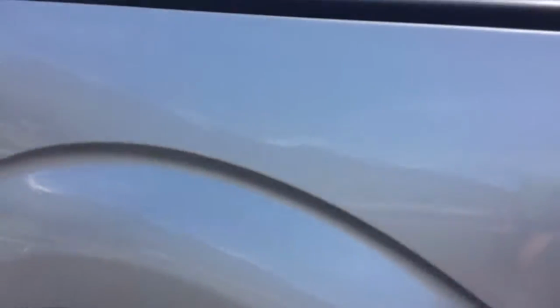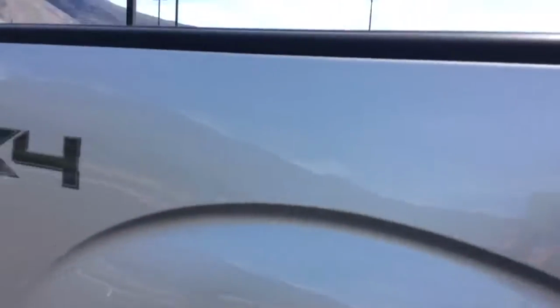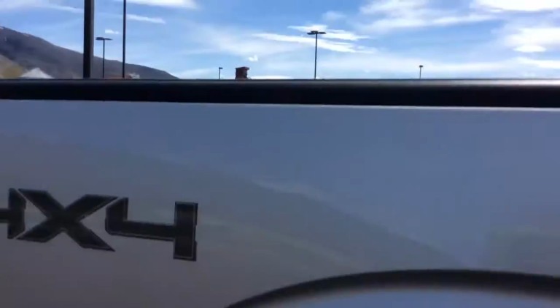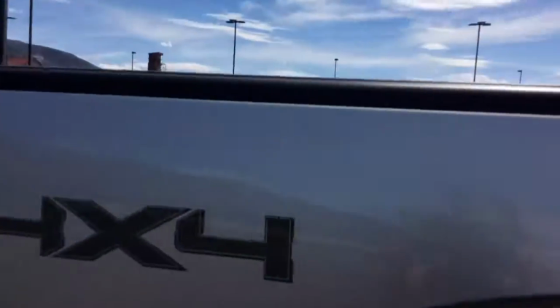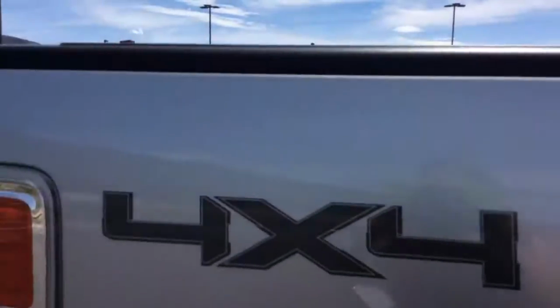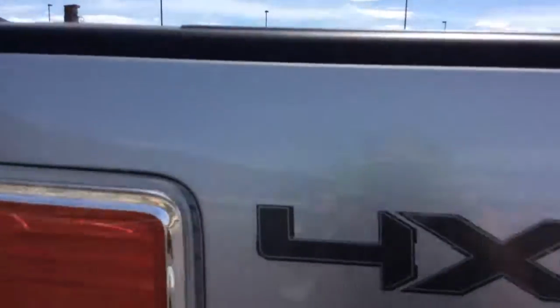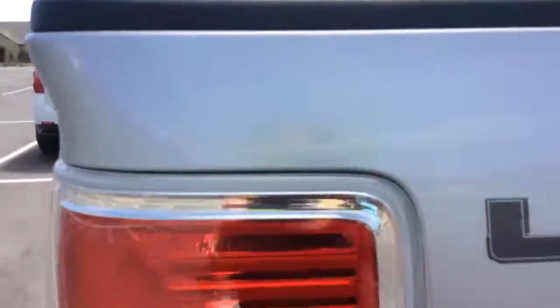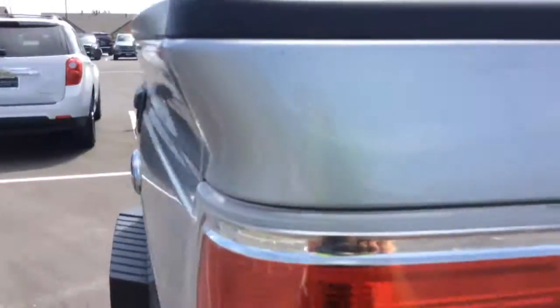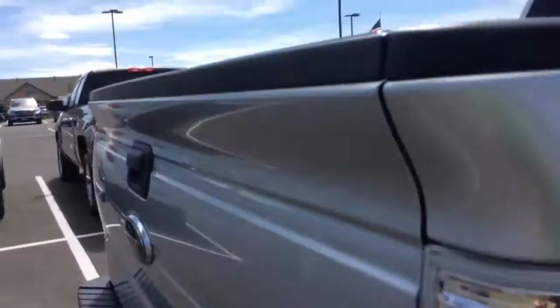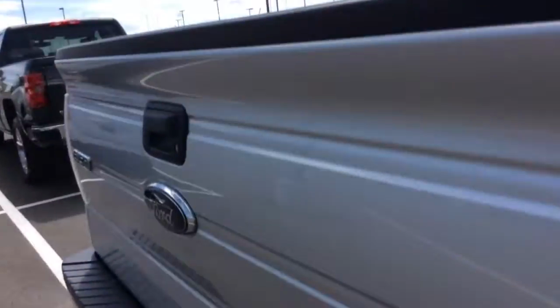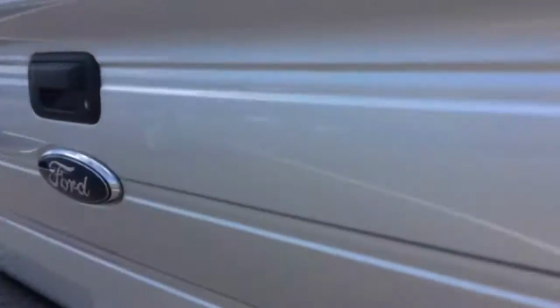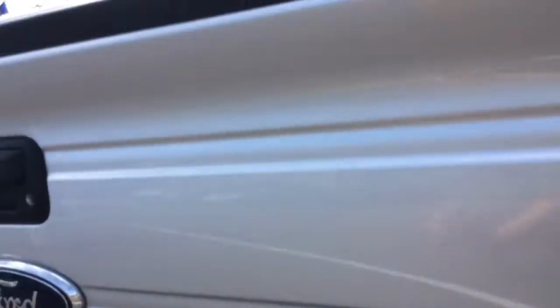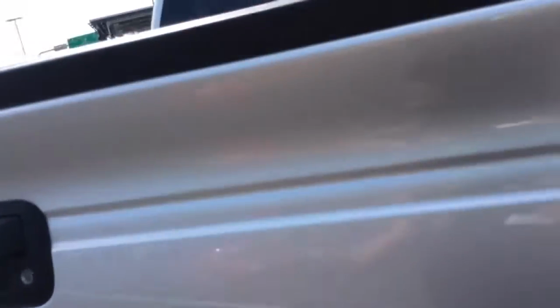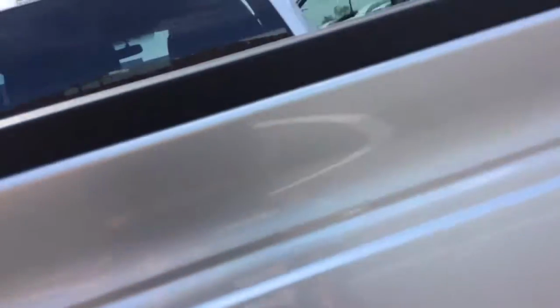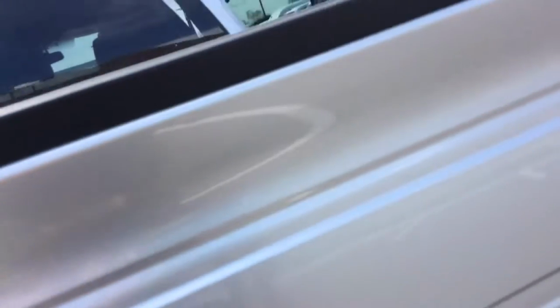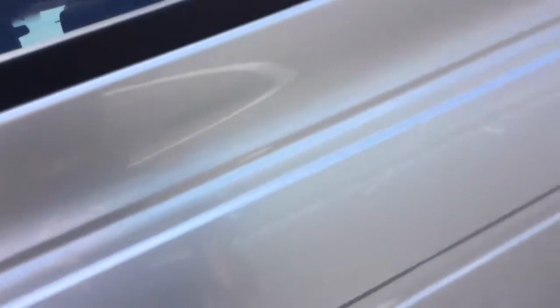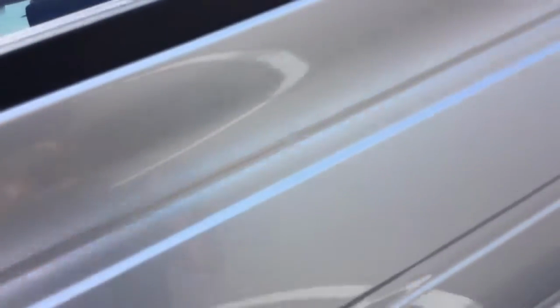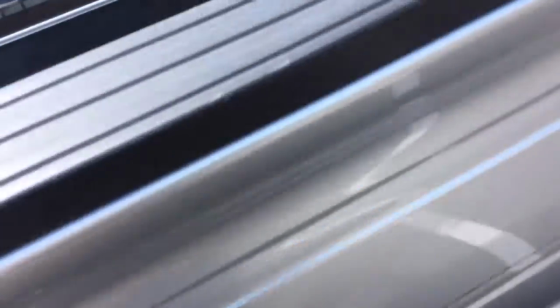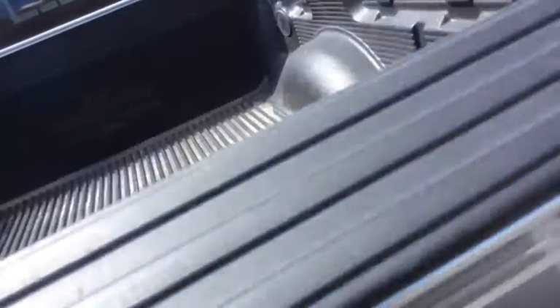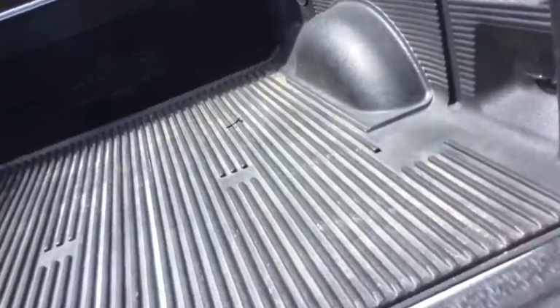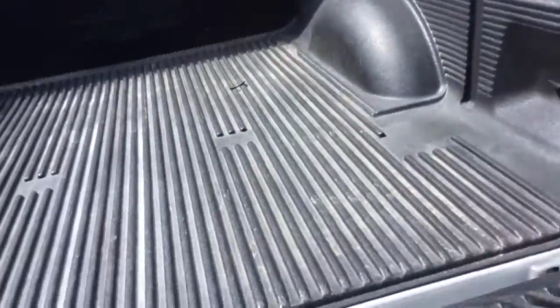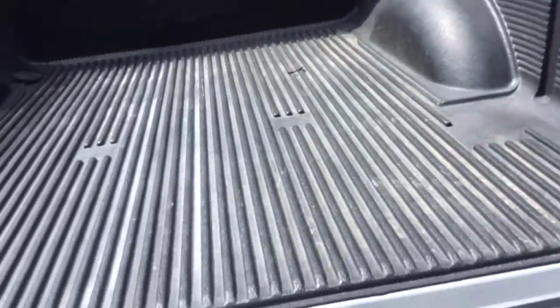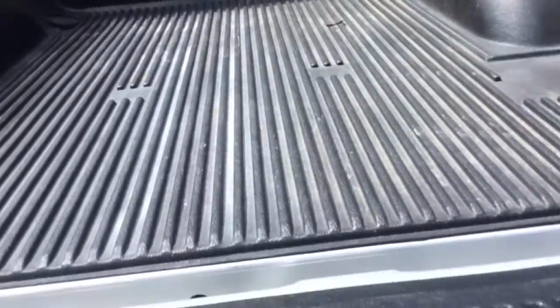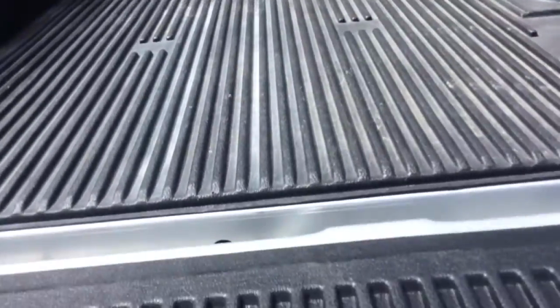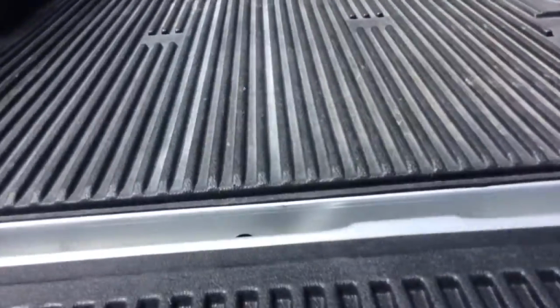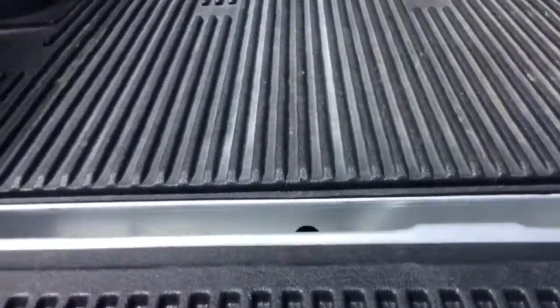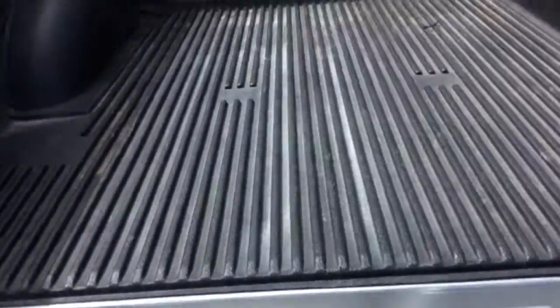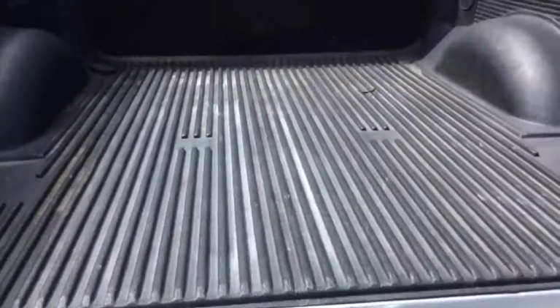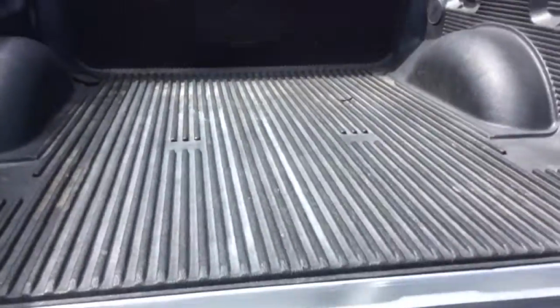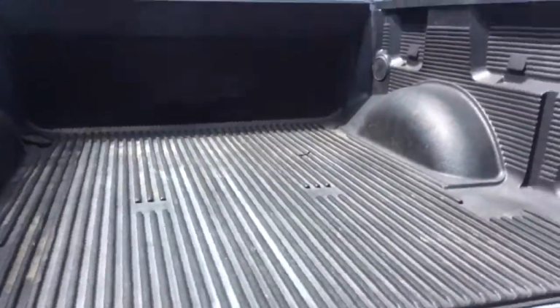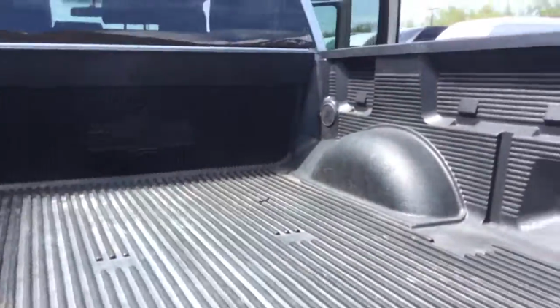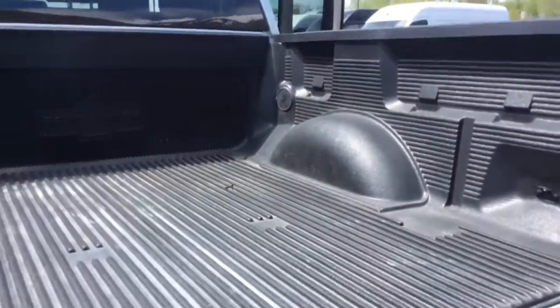To answer your question, yes, it does have a plastic bed liner — the Pinda liner. Really, really nice truck.